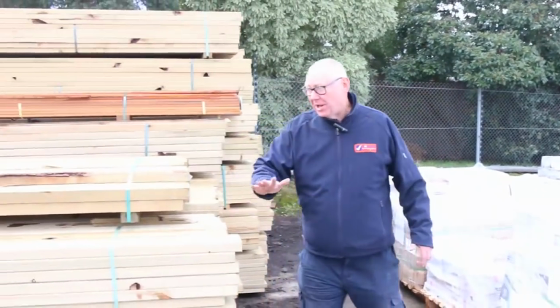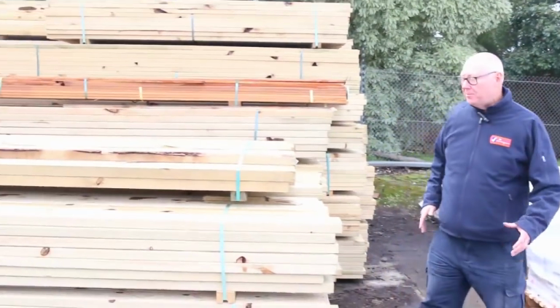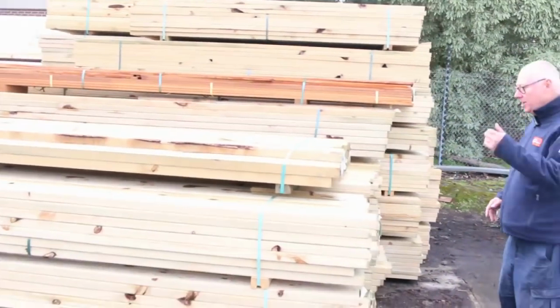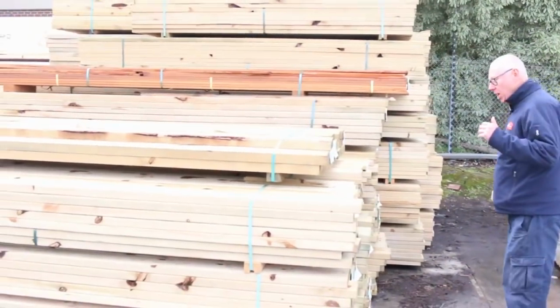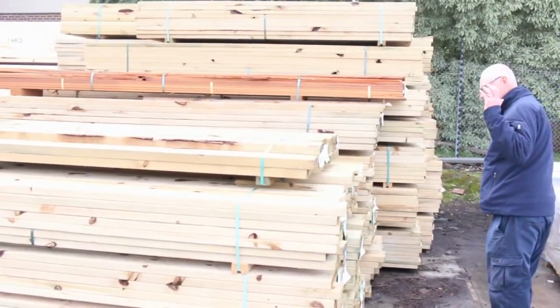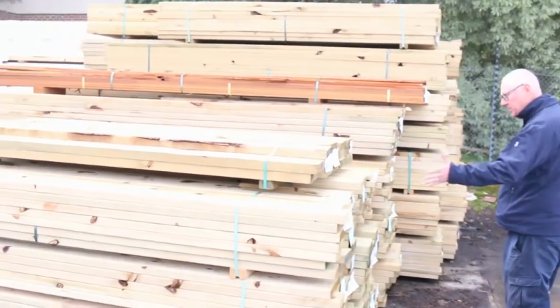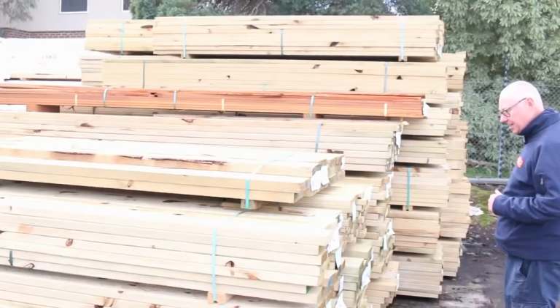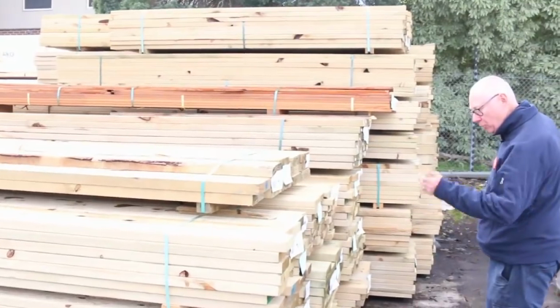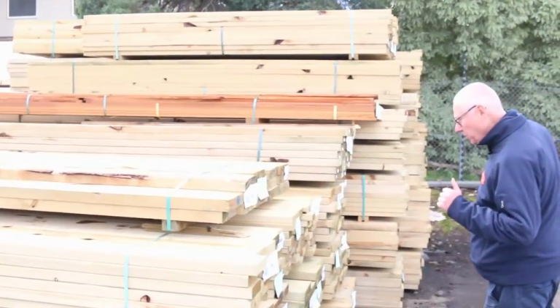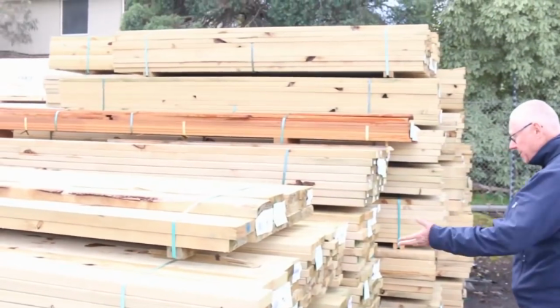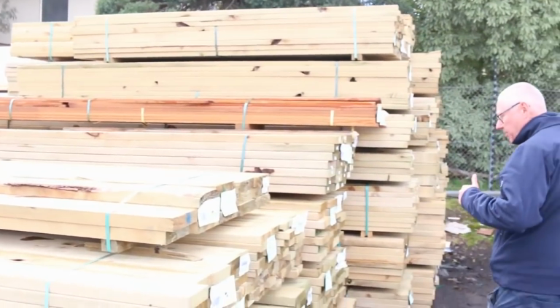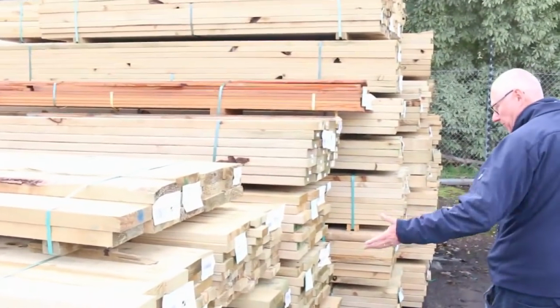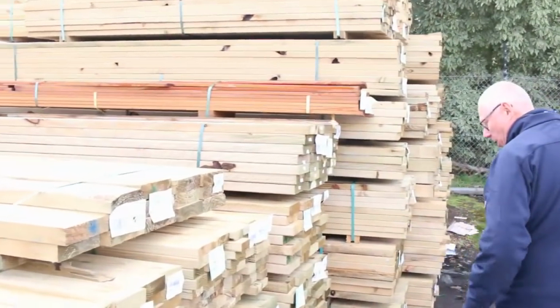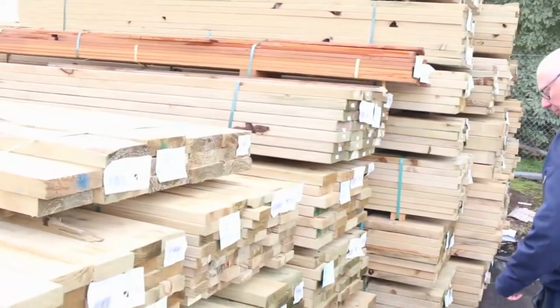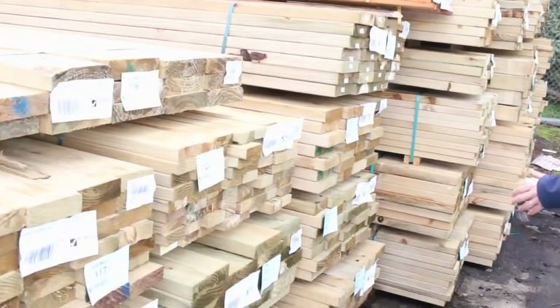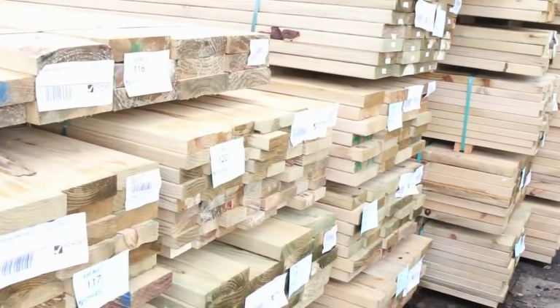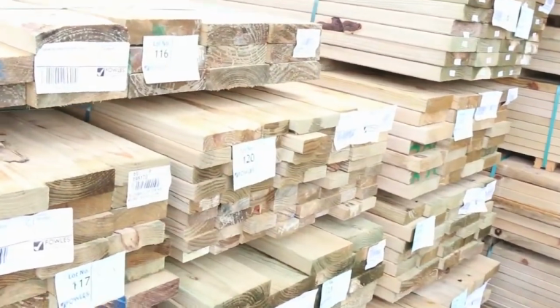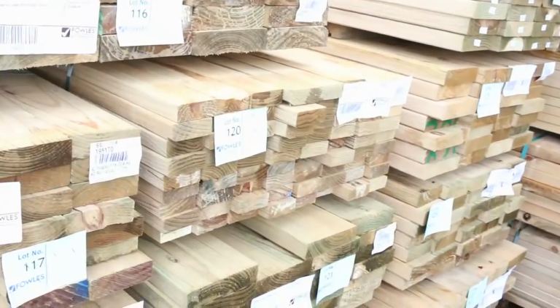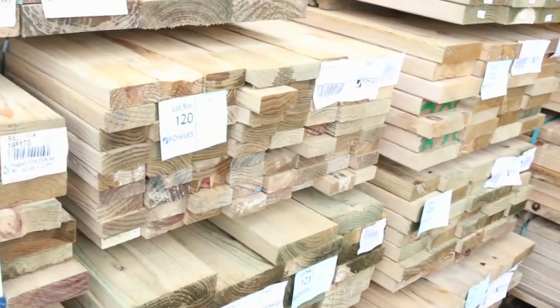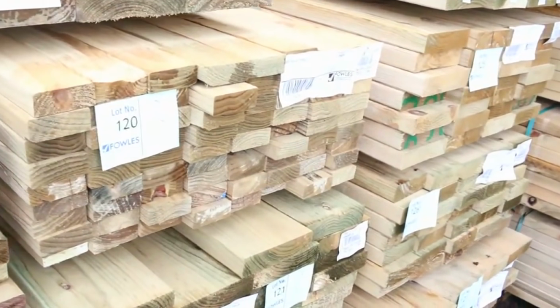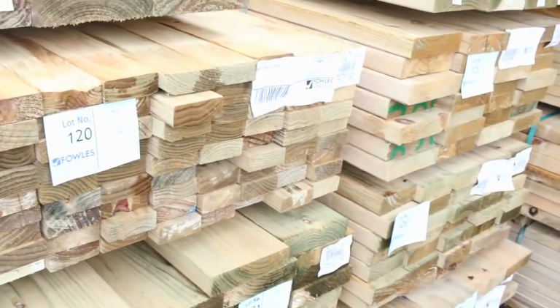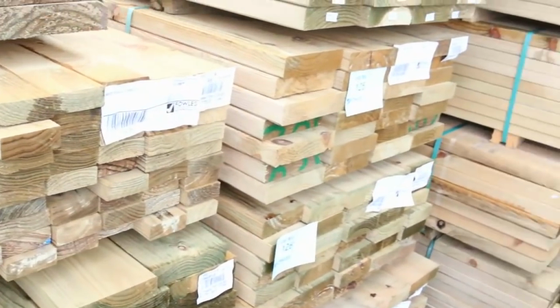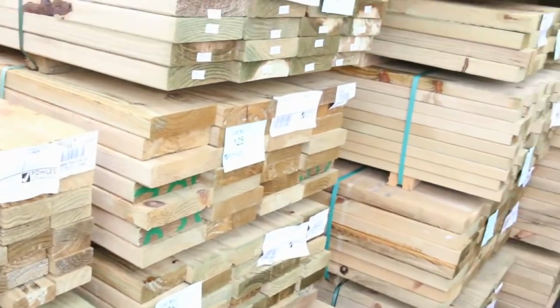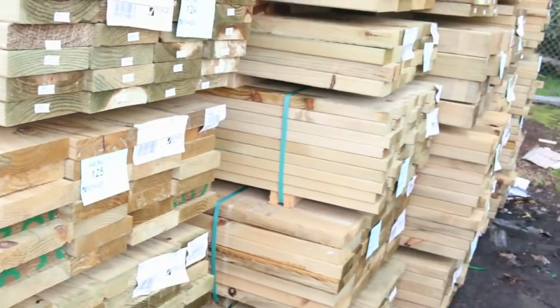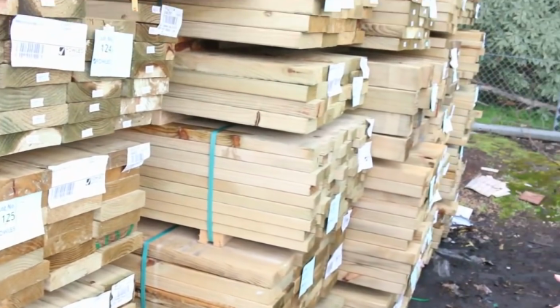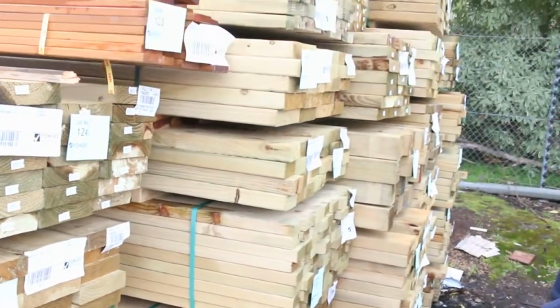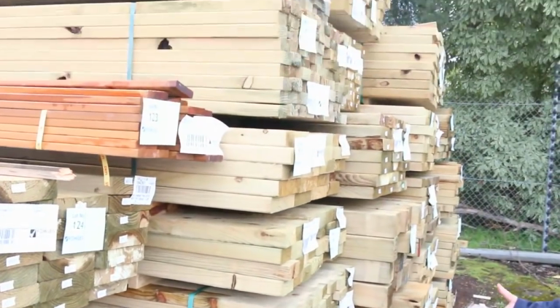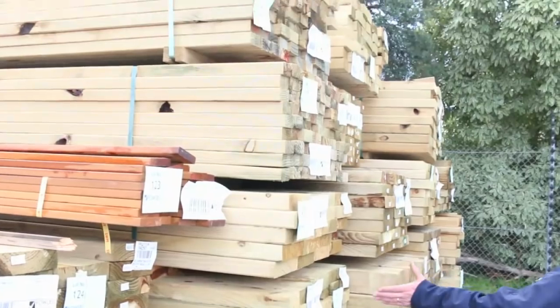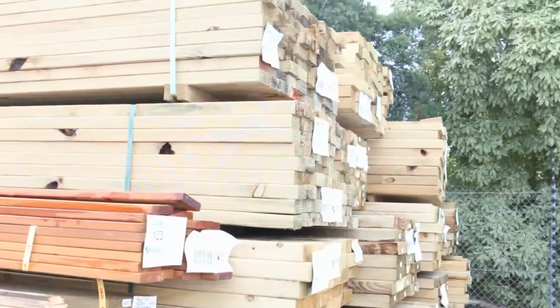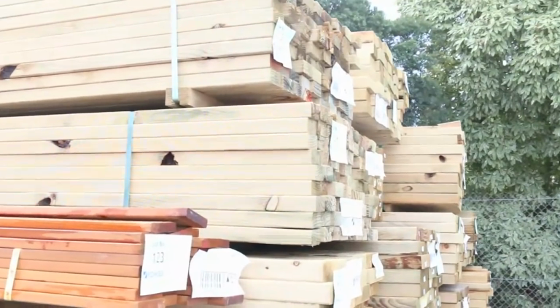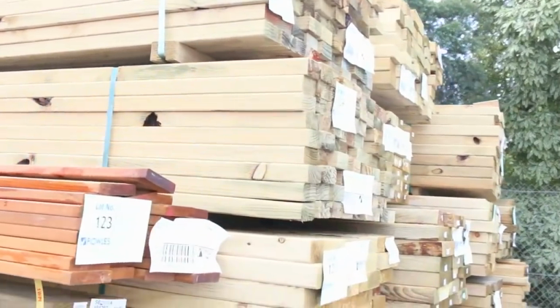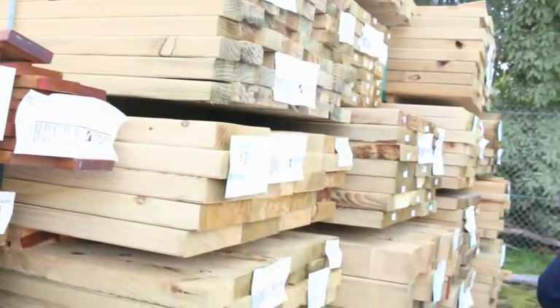Beautiful load of treated pine right here. A whole heap of different sizes — I can see 140 by 45, 90 by 35, 90 by 45, 70 by 45, 190 by 45, some more 70 by 35, and a whole range of sizes including 90 by 90 posts.